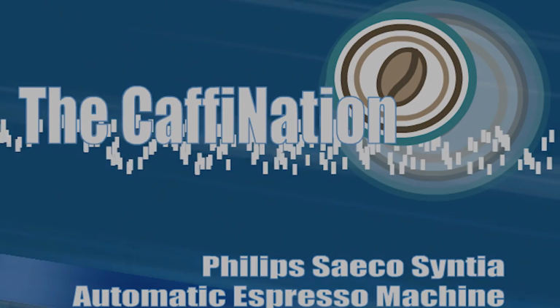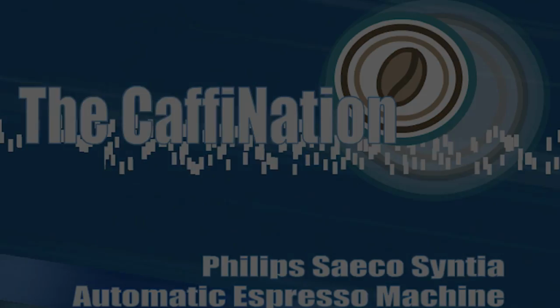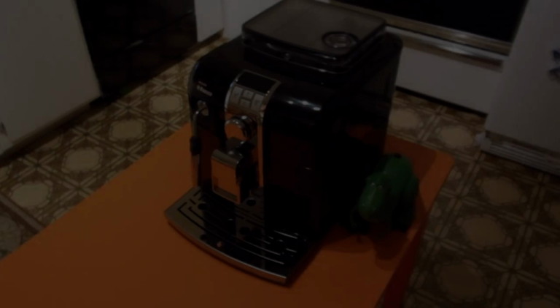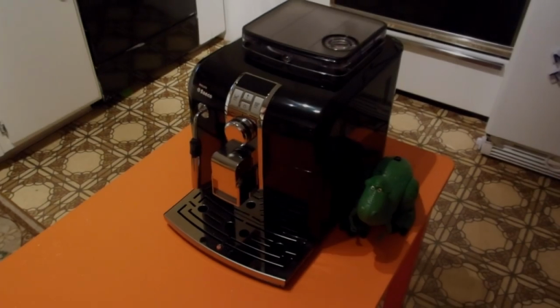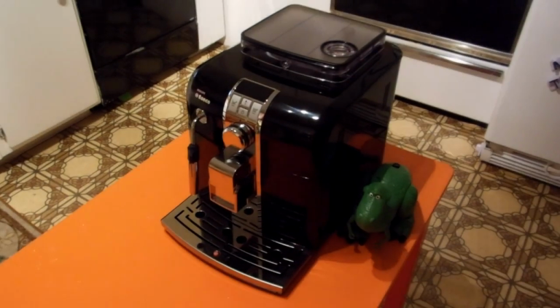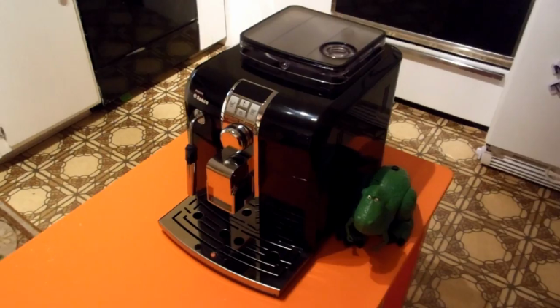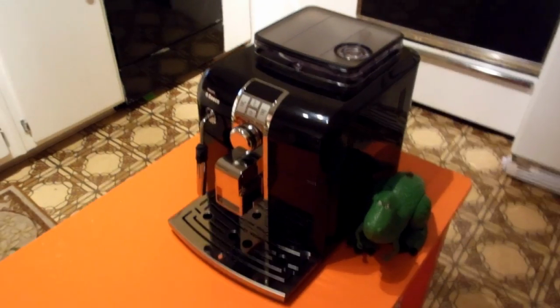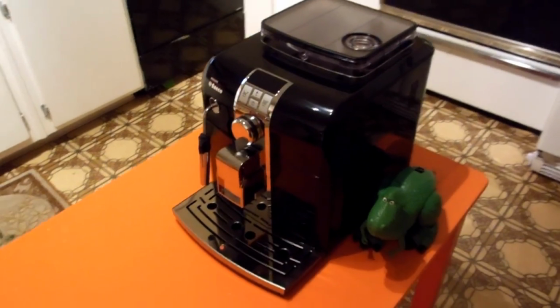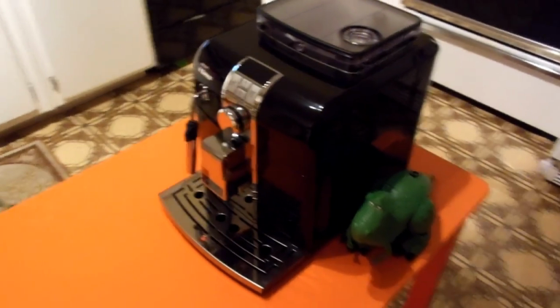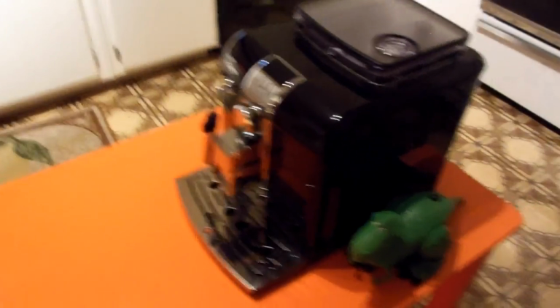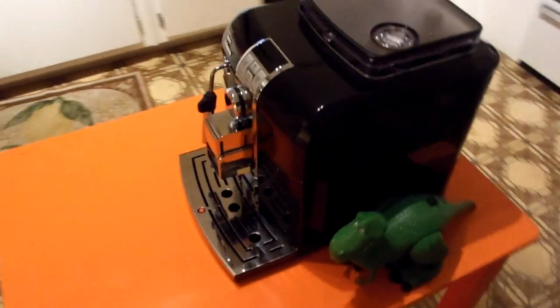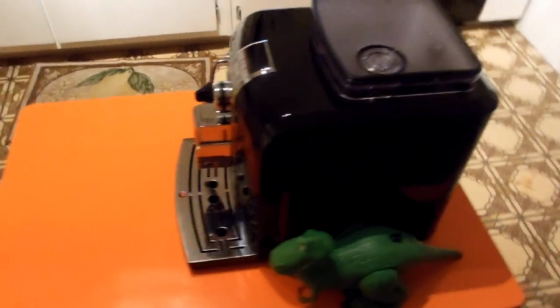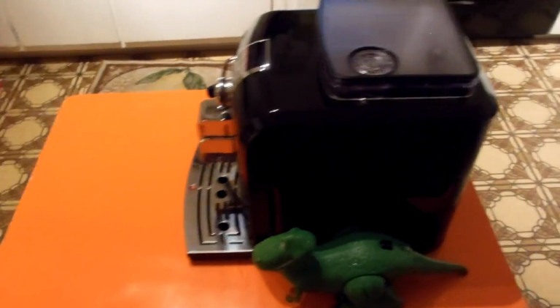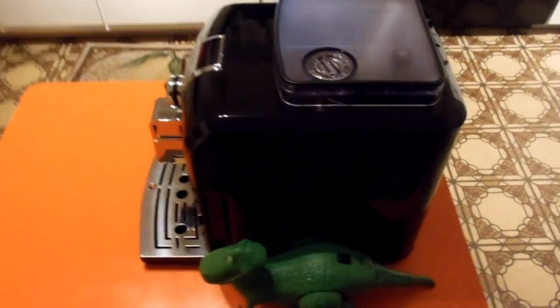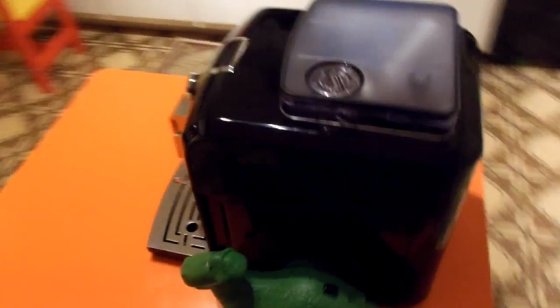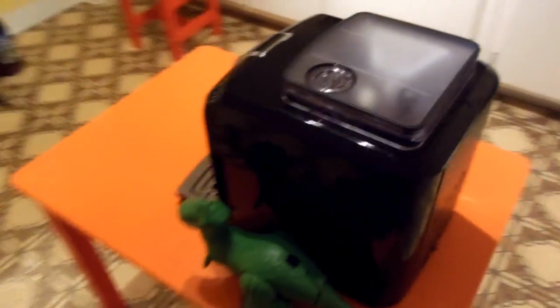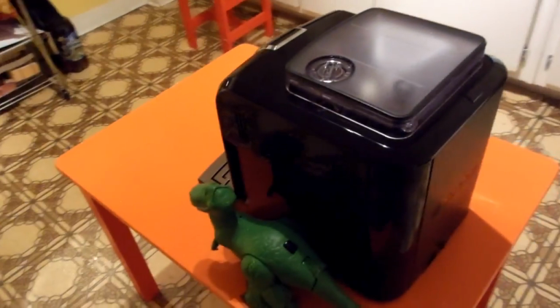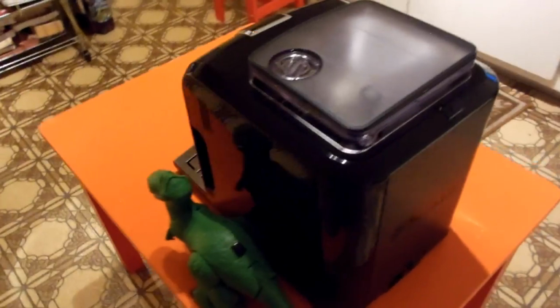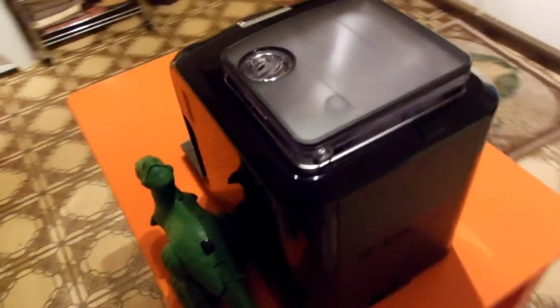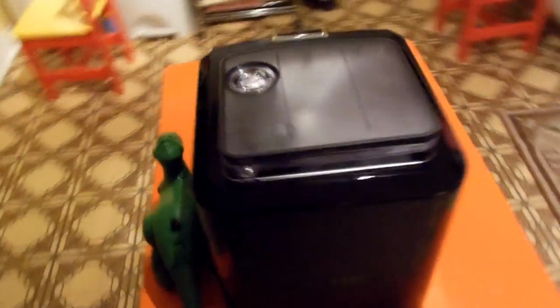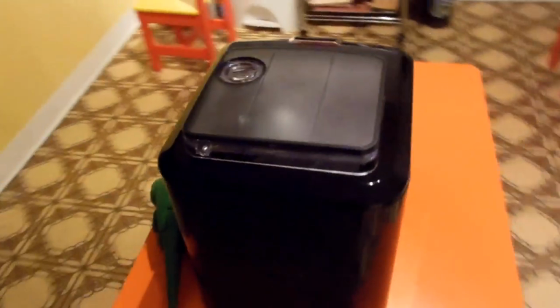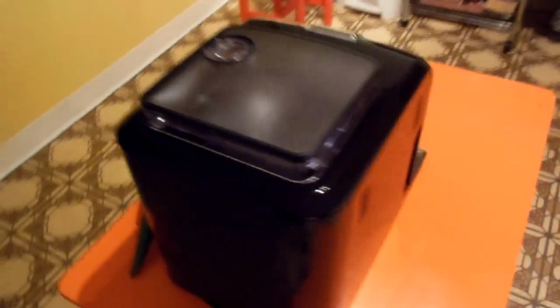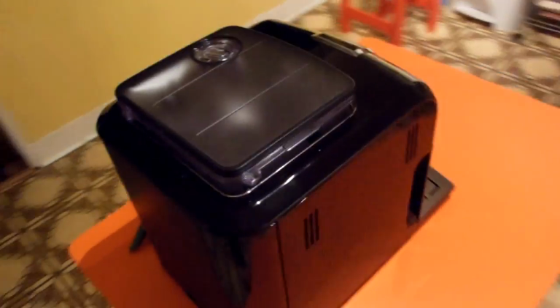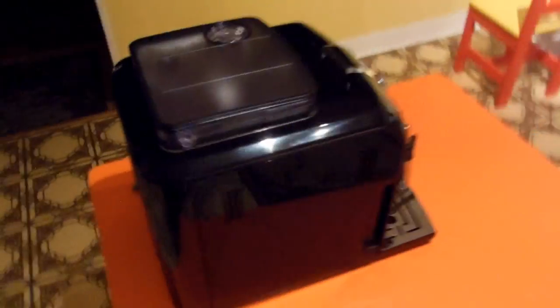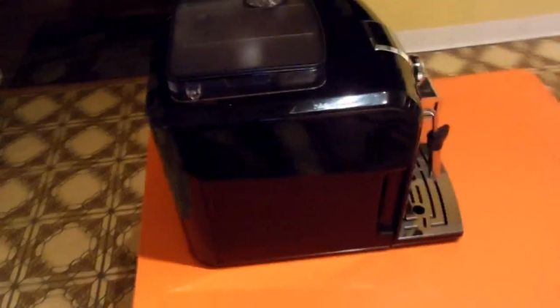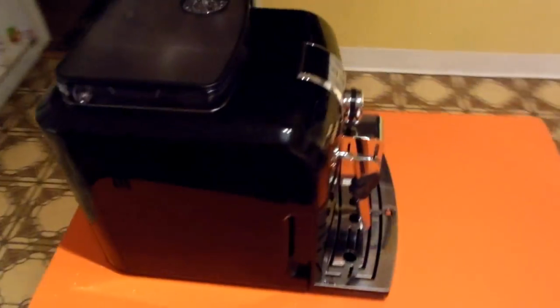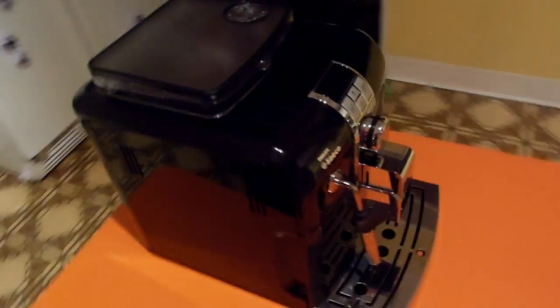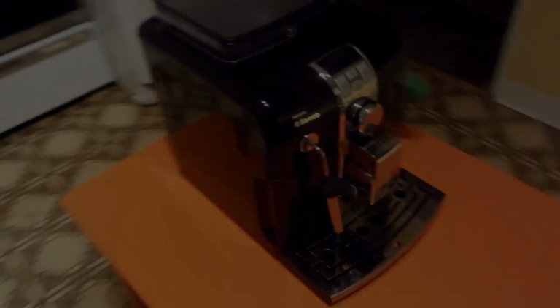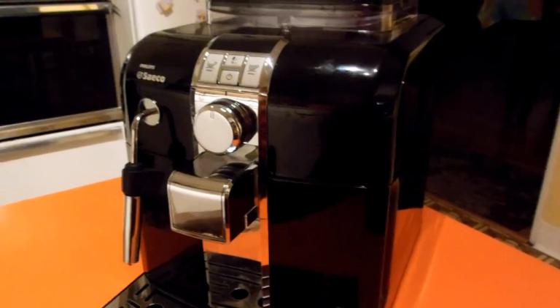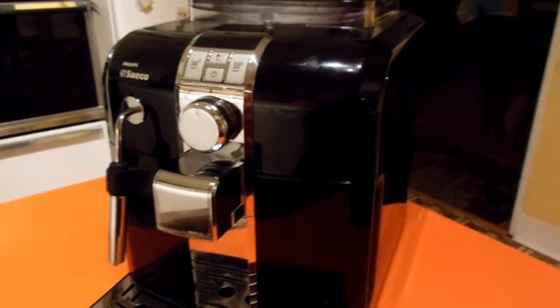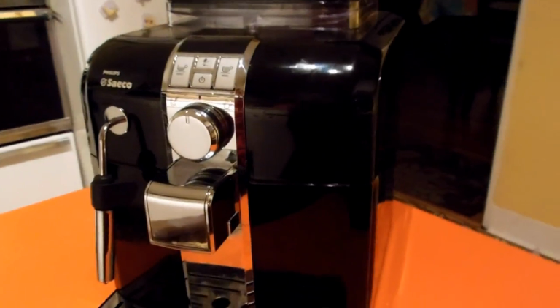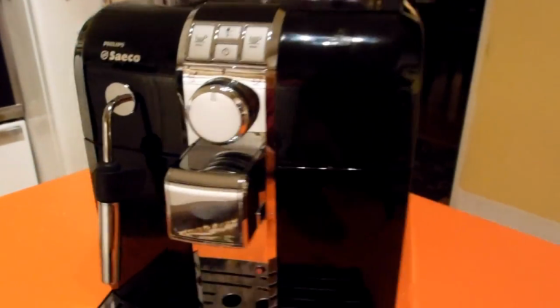This right here is the Philips Saeco Cintia. It is a home-based automatic espresso maker, fully automatic. Just doing a little once-over. Rex is over there for scale. A quick rundown of the parts of the machine.